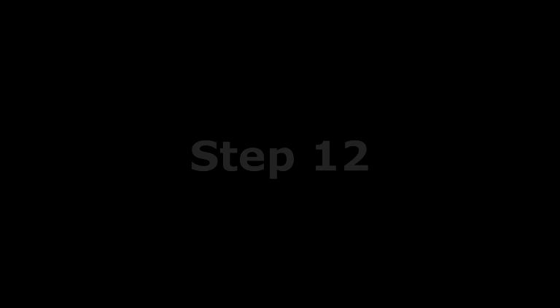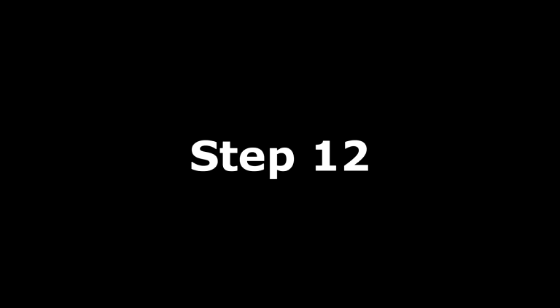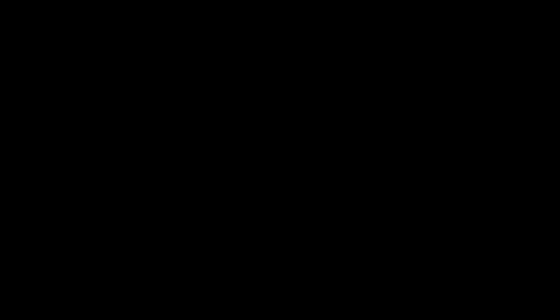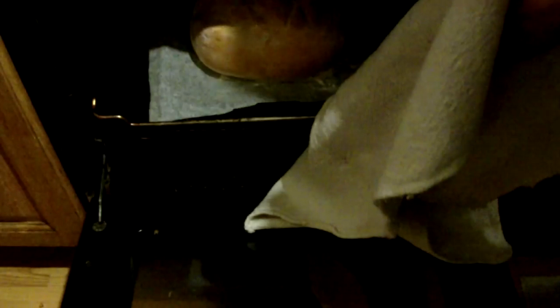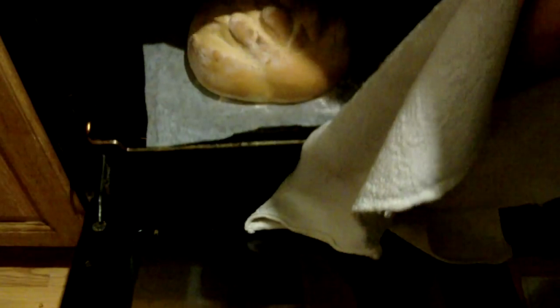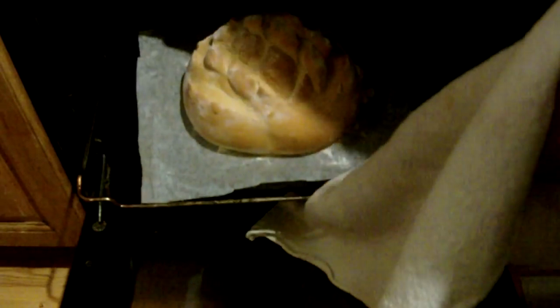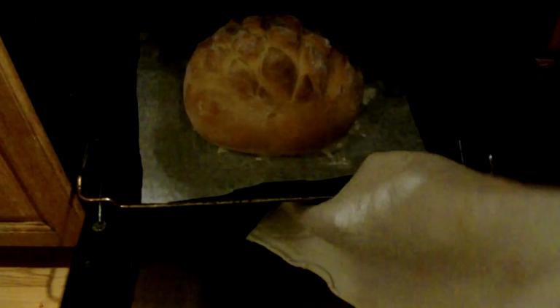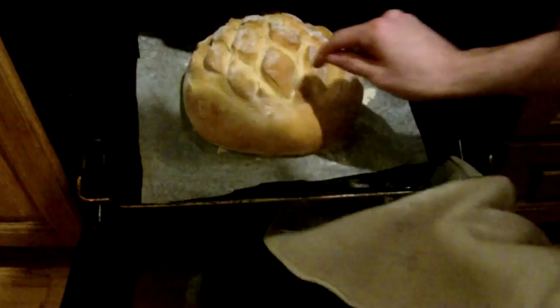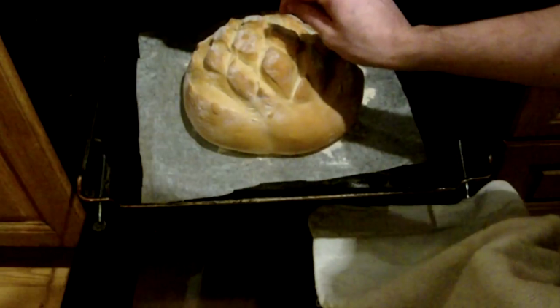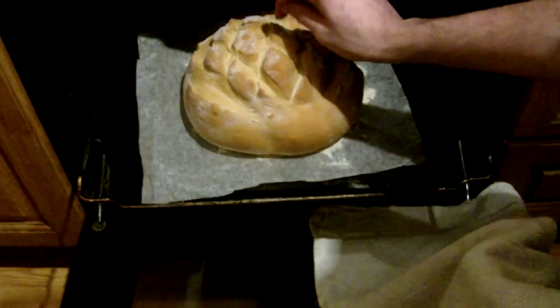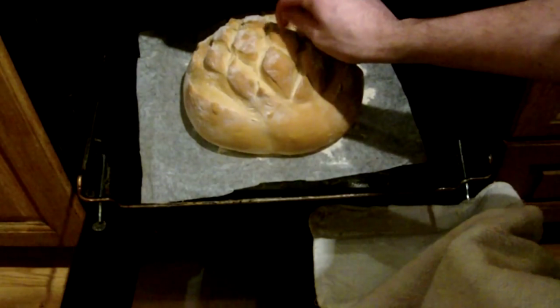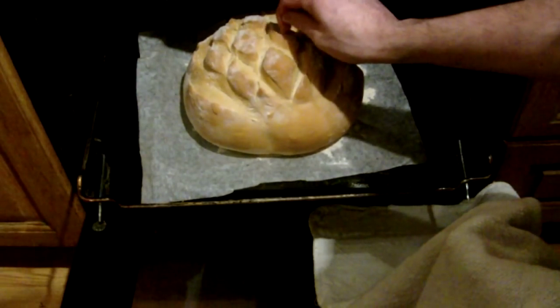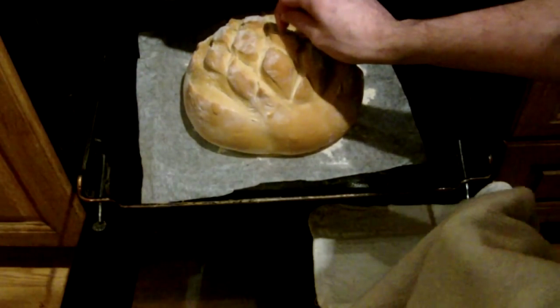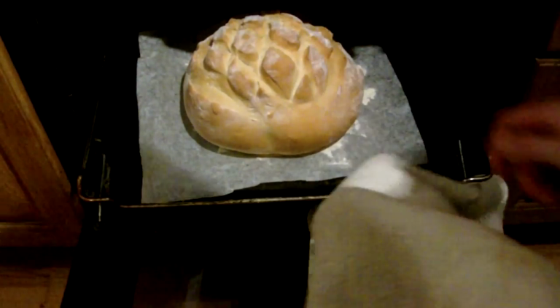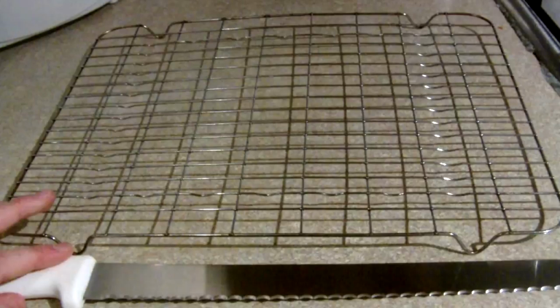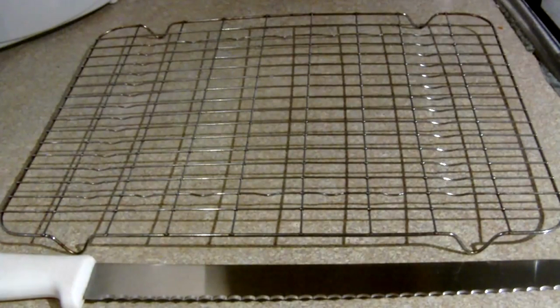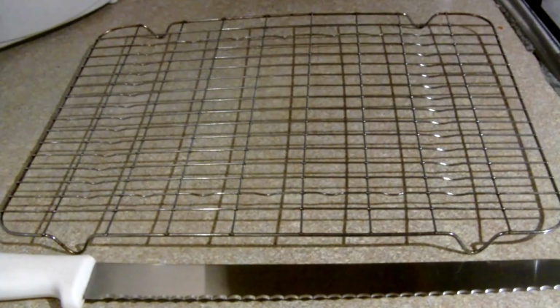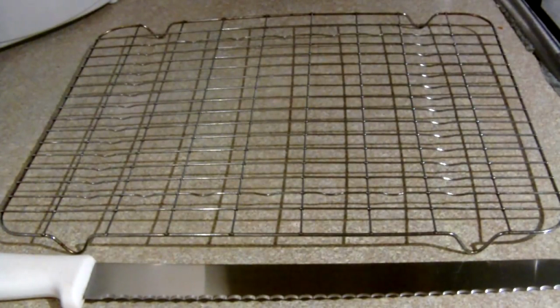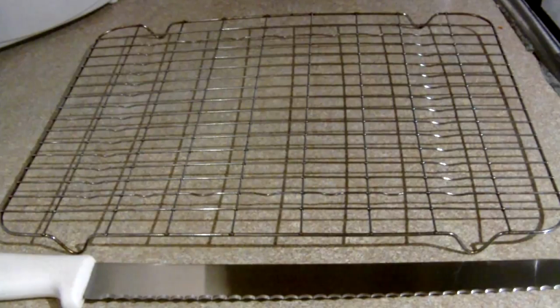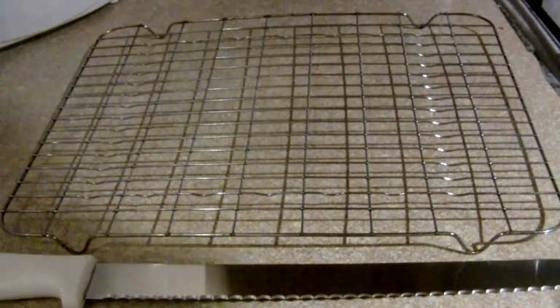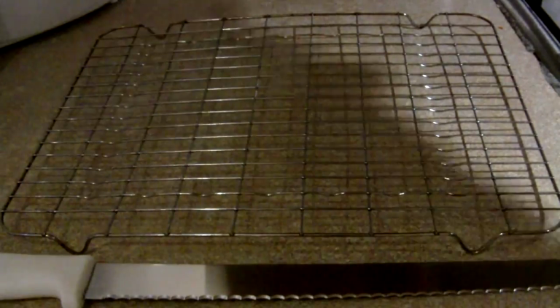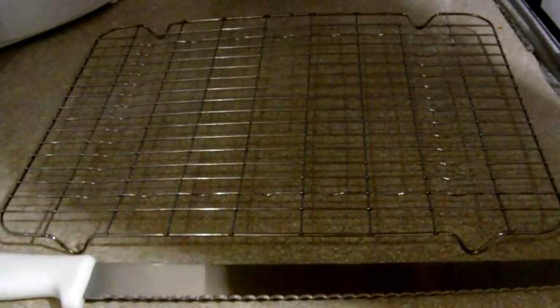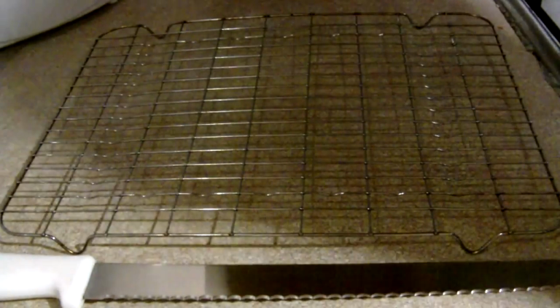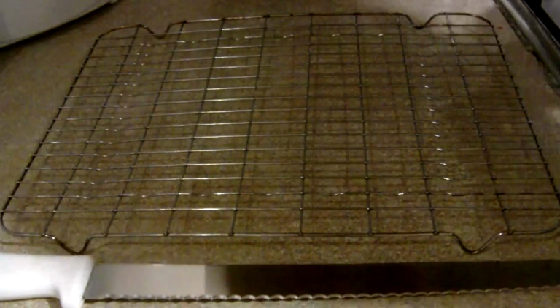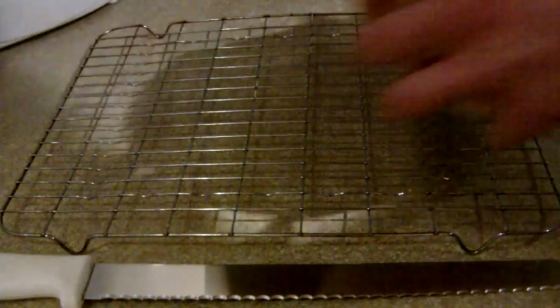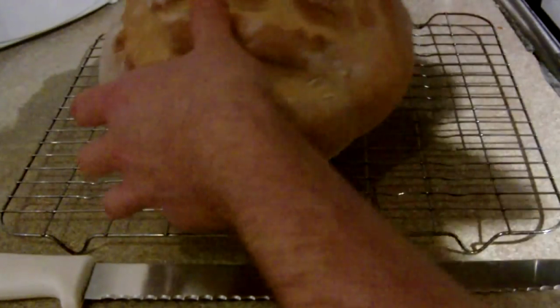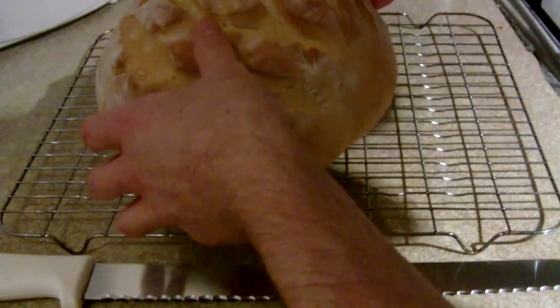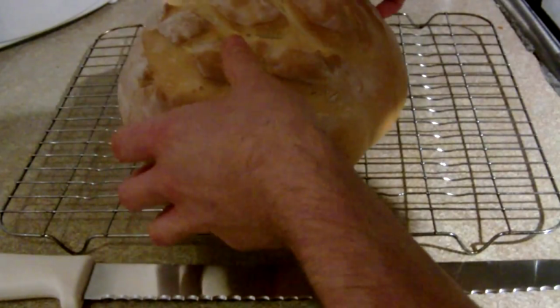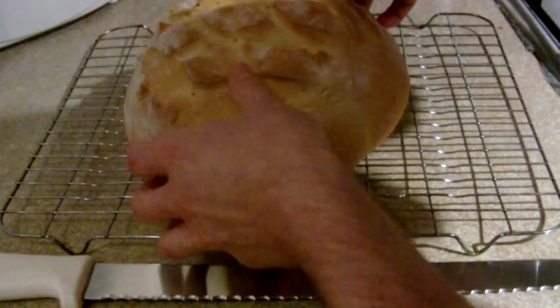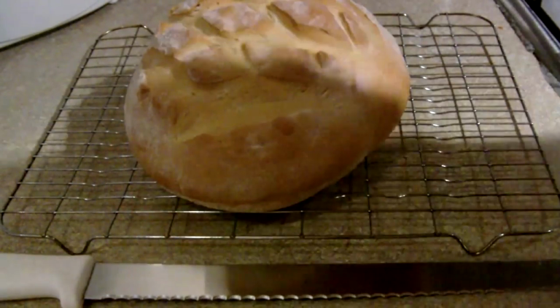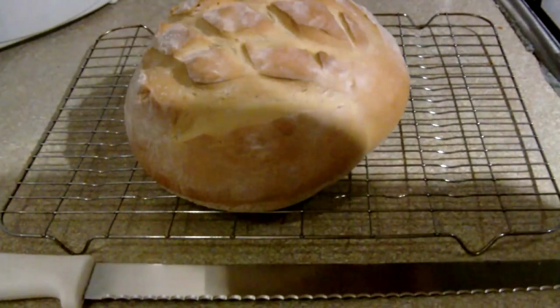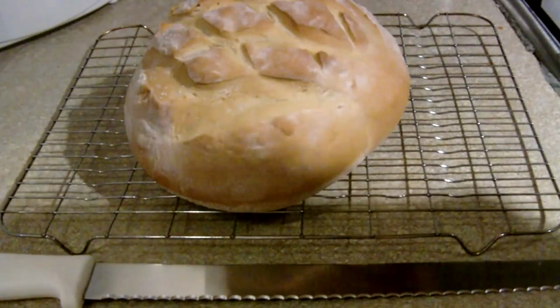Step twelve: remove from the oven if the bottom sounds hollow when you knock it, and leave to cool on a wire rack. That's important, because if you cut into it now the steam will all turn to moisture and it'll make the bread inside really soggy.